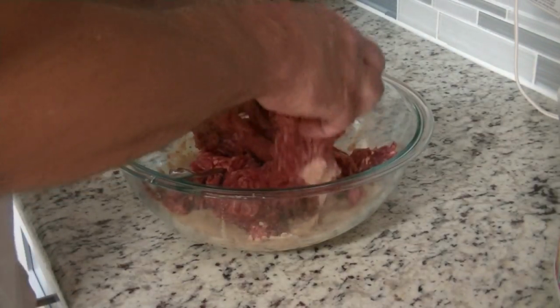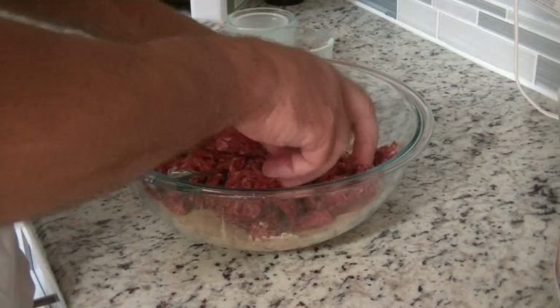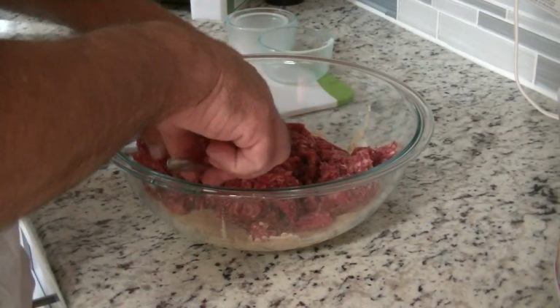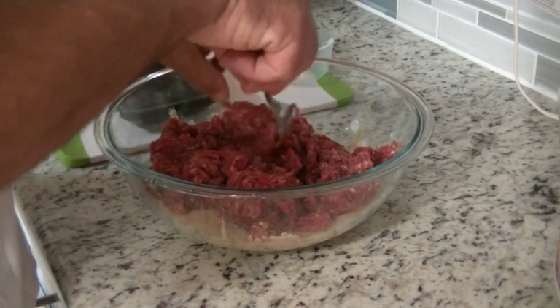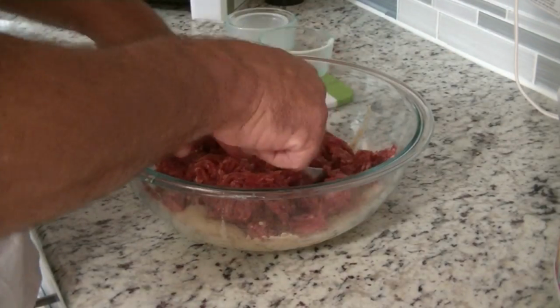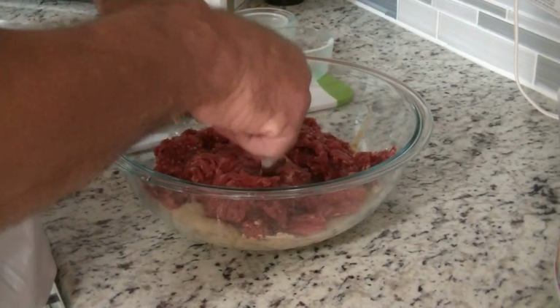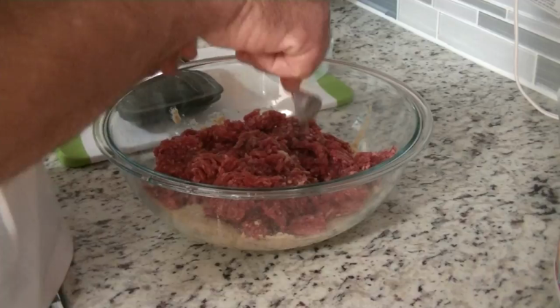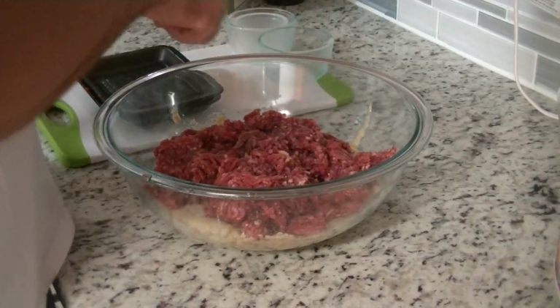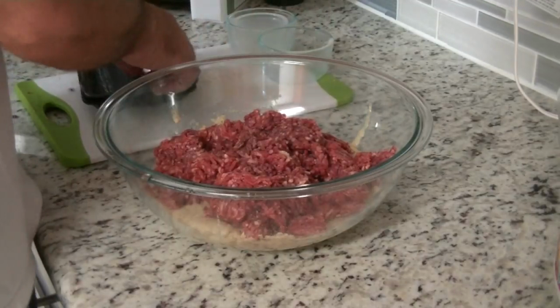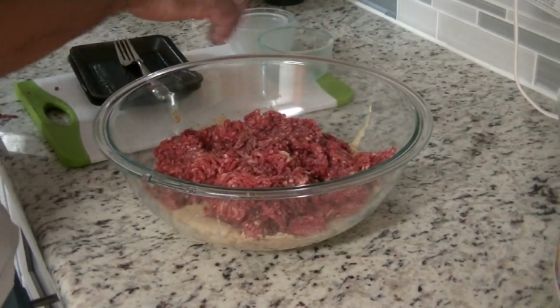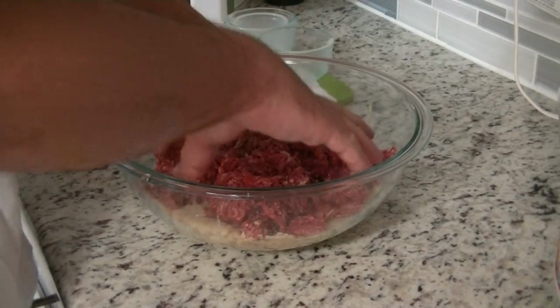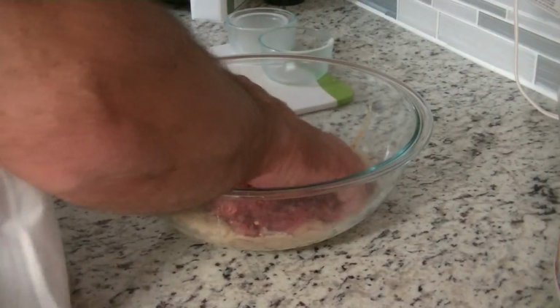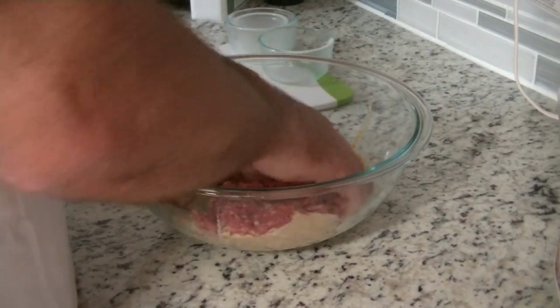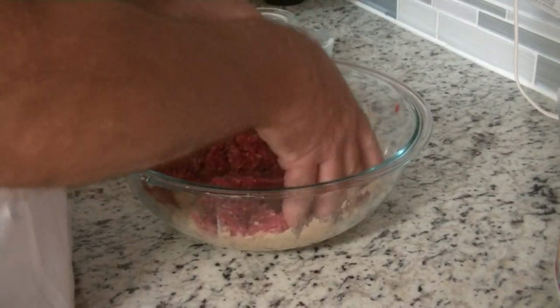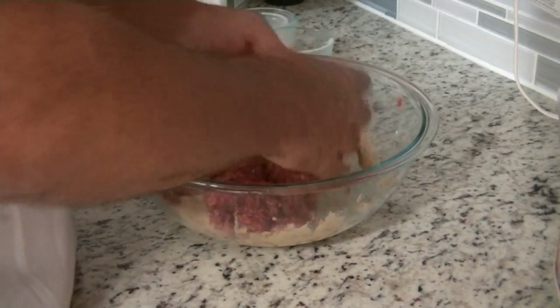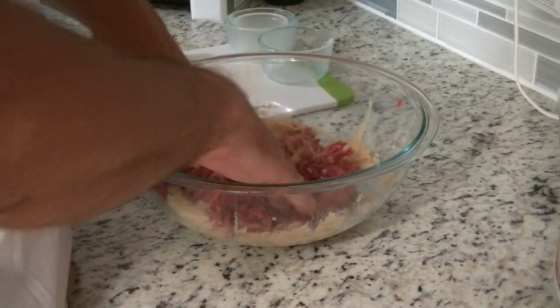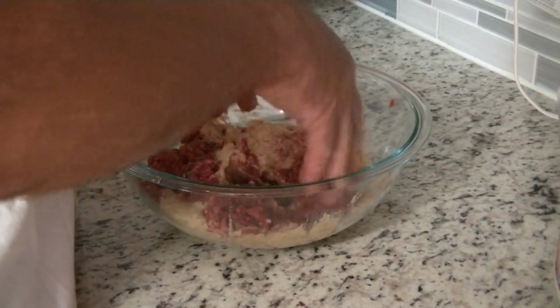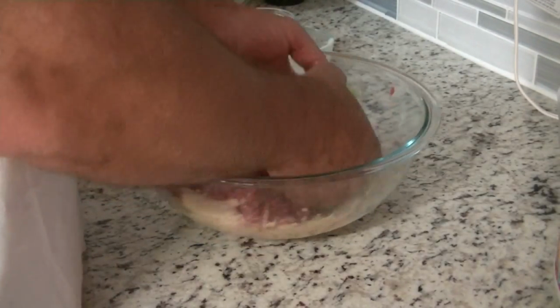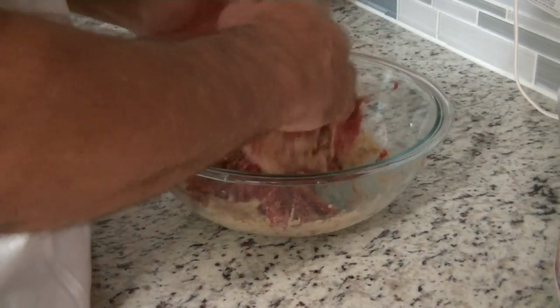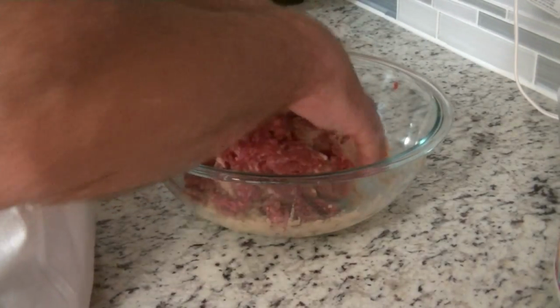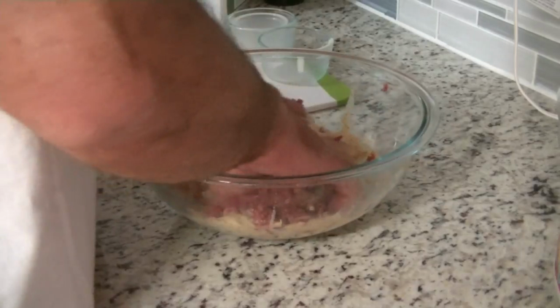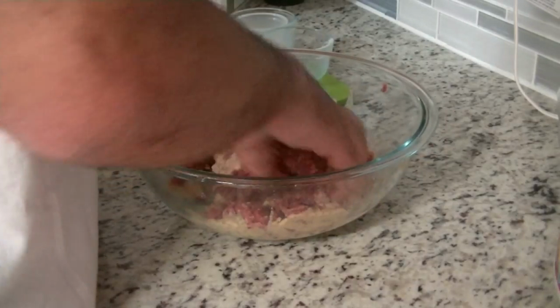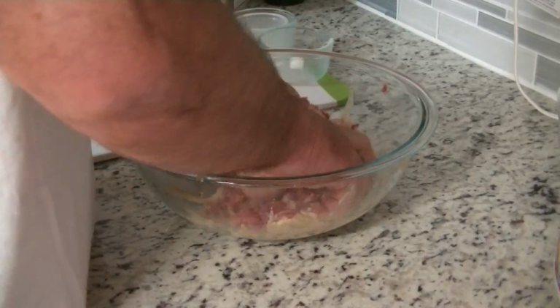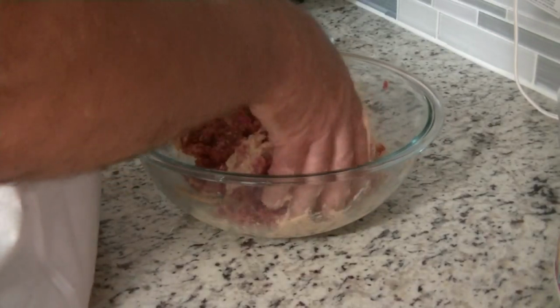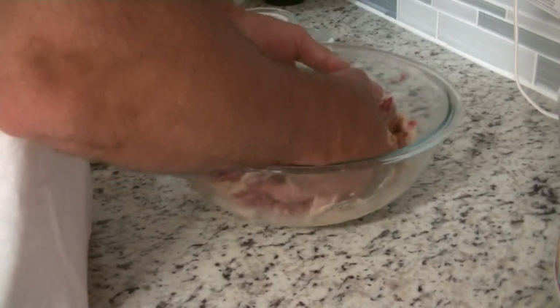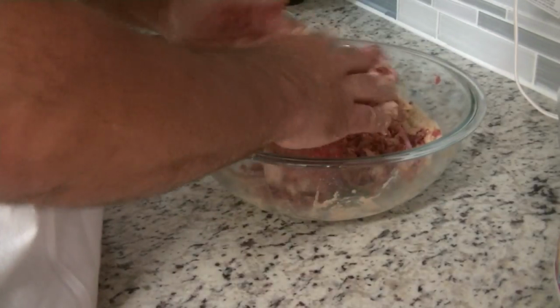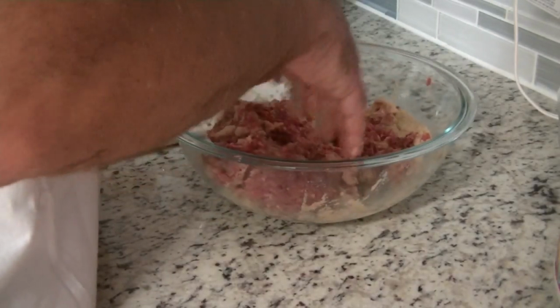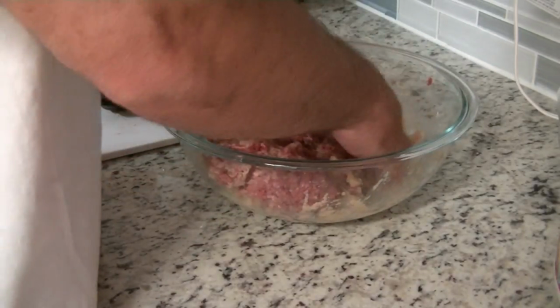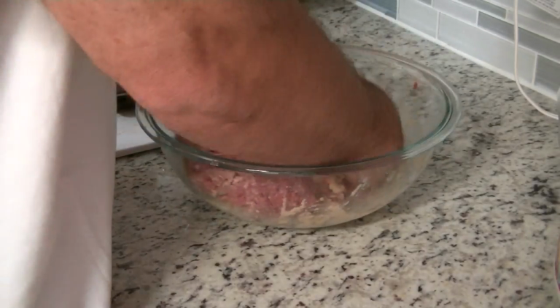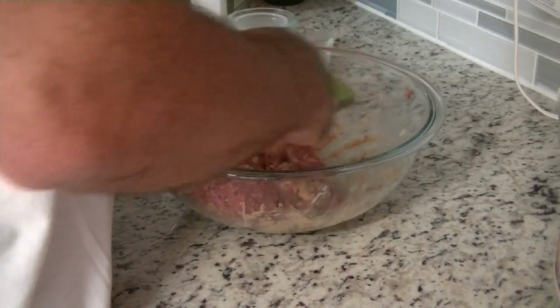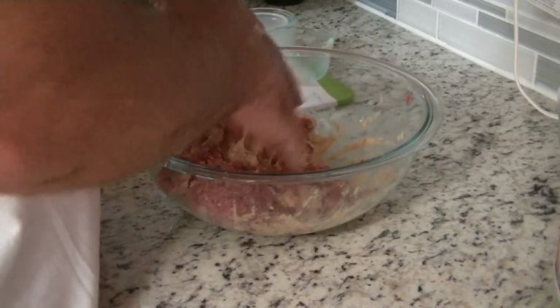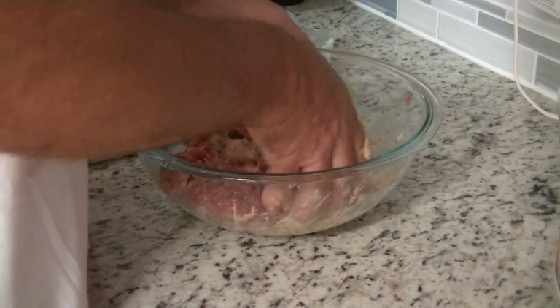You can use your hands at that point to combine it. You don't want to over-mix it — just mix it lightly until it's all incorporated, then form into a loaf and pop it in the crock-pot. It's pretty simple.